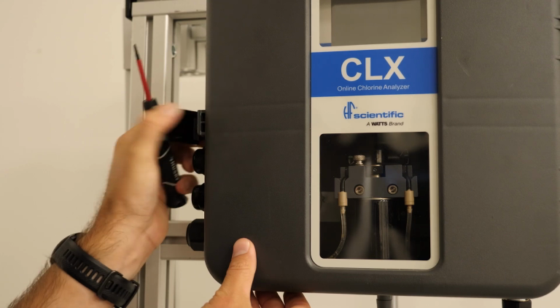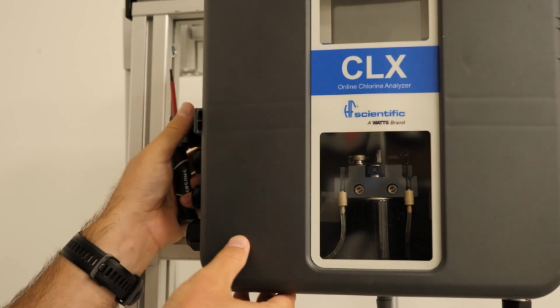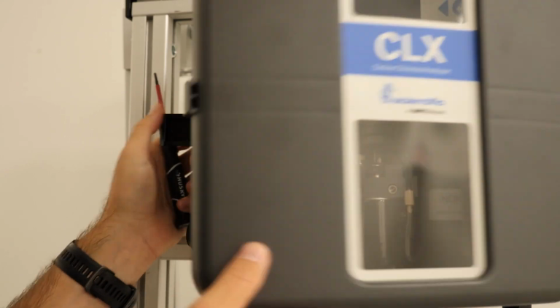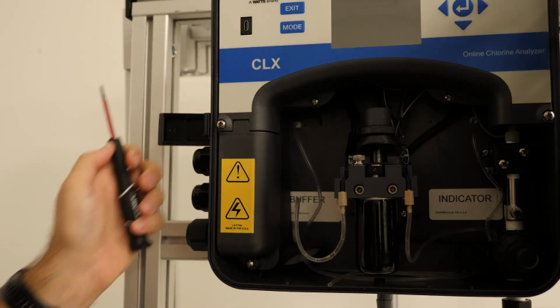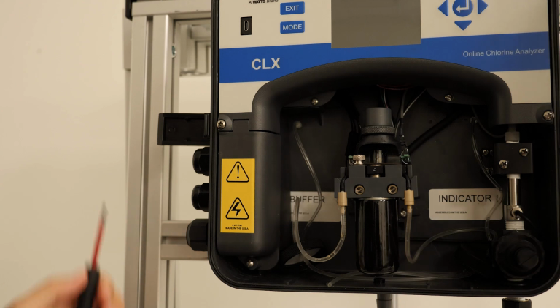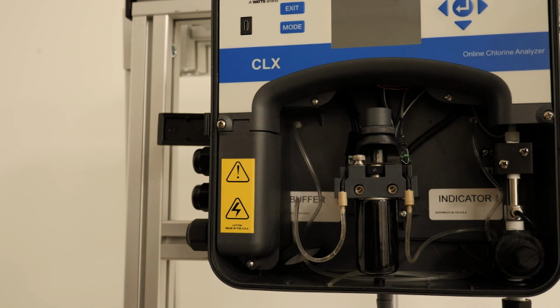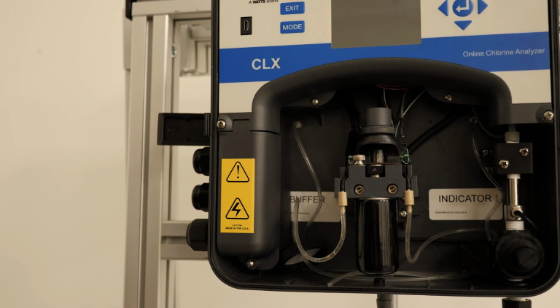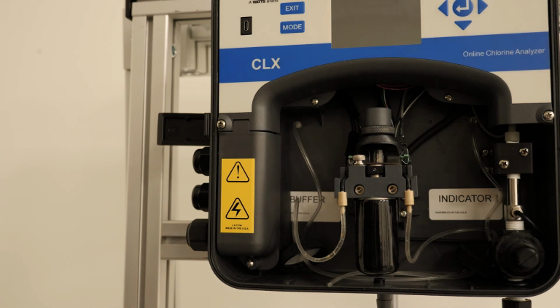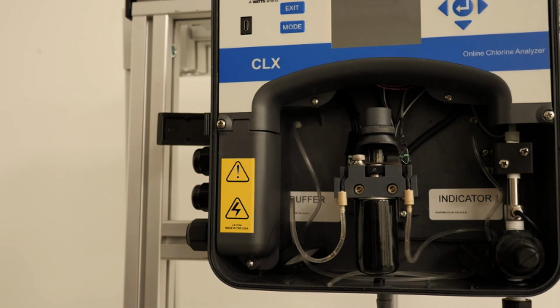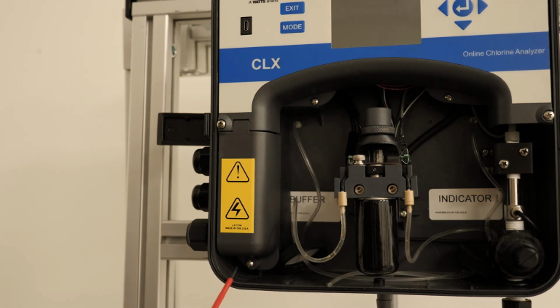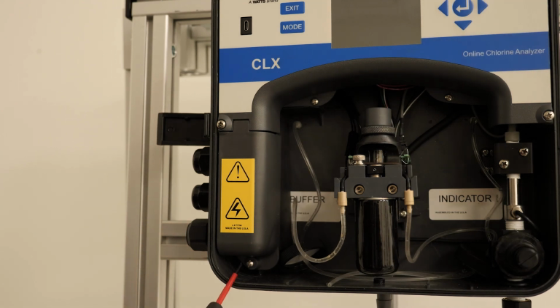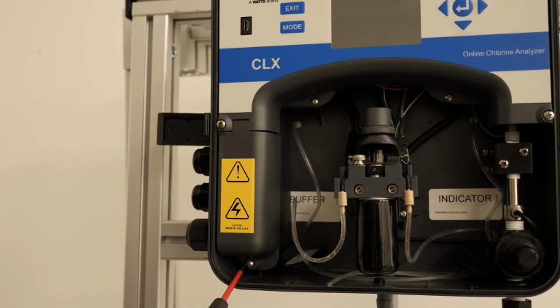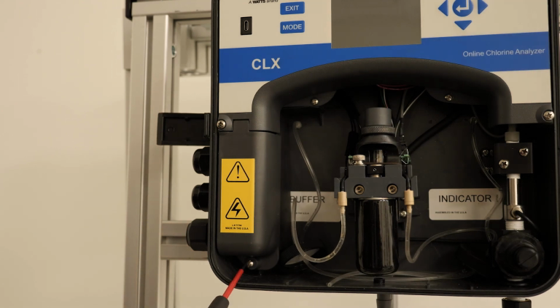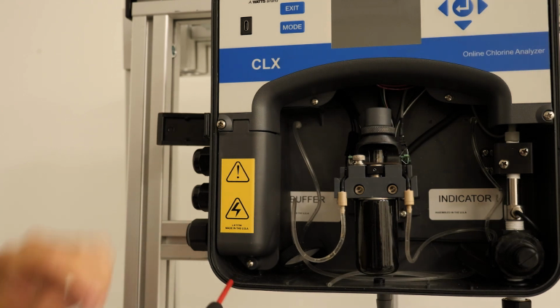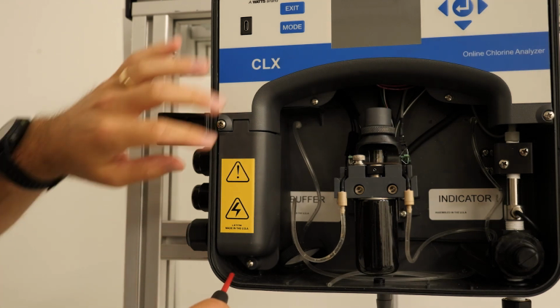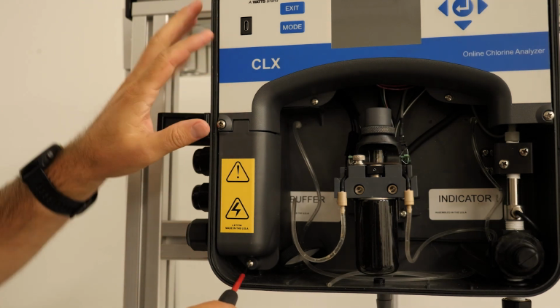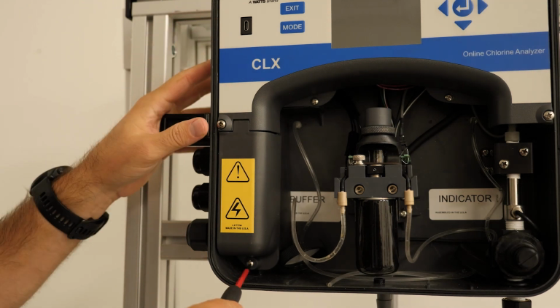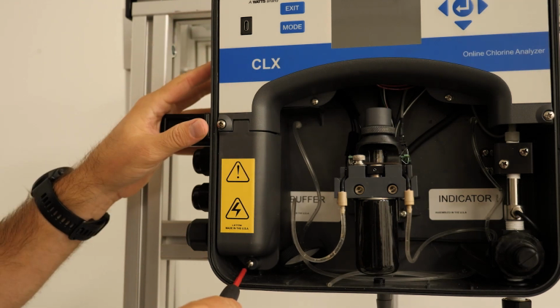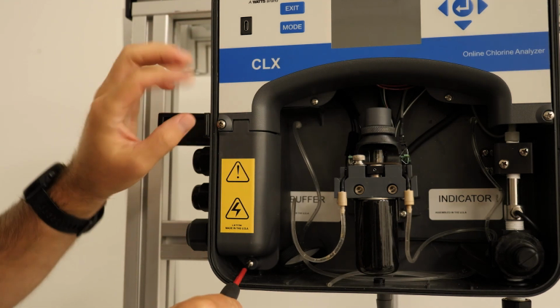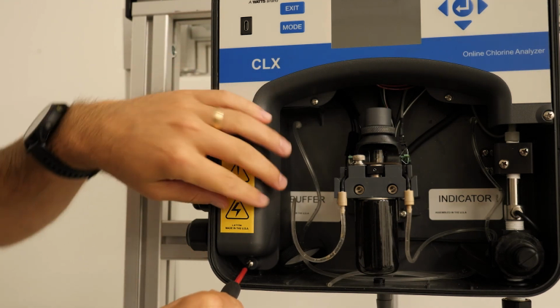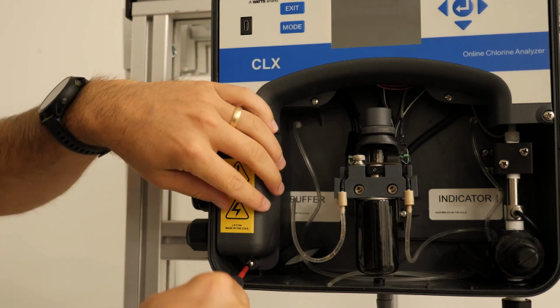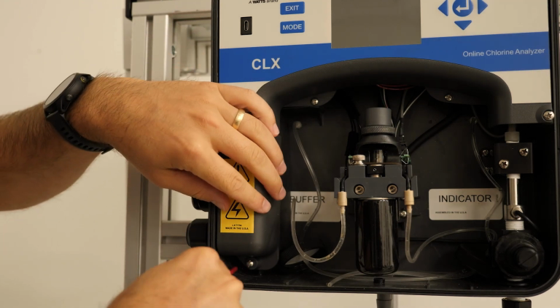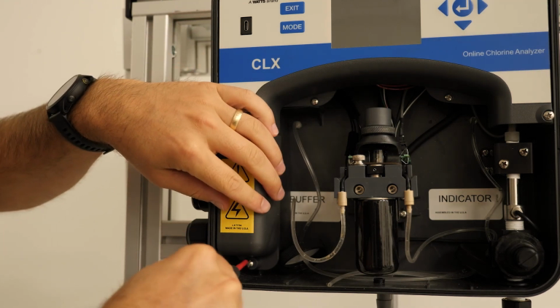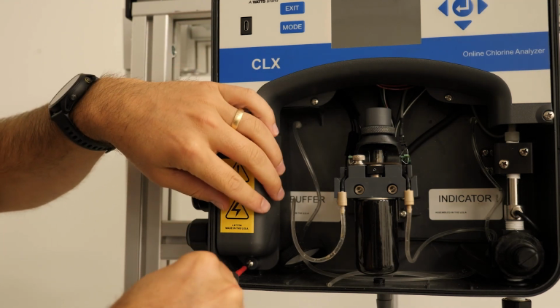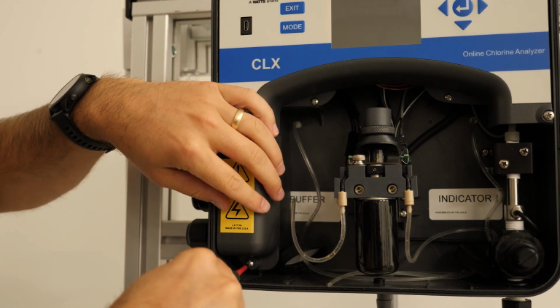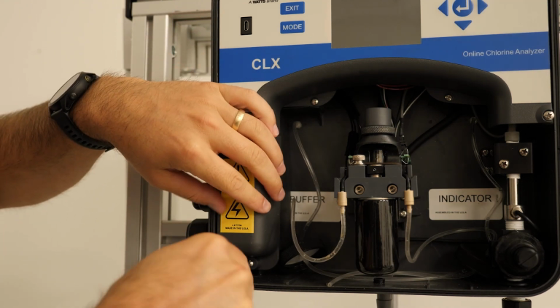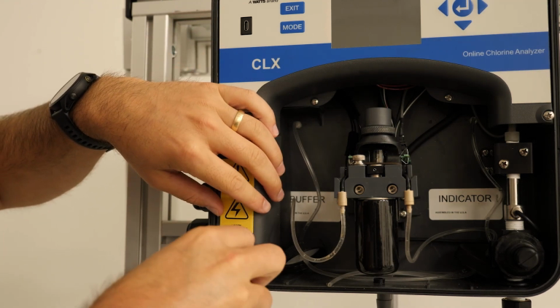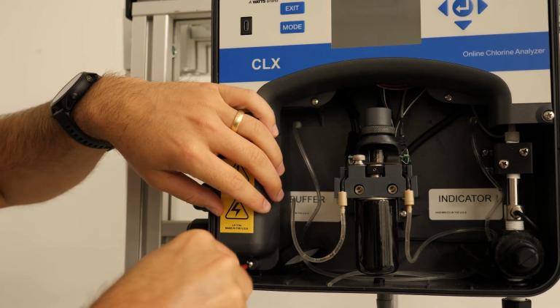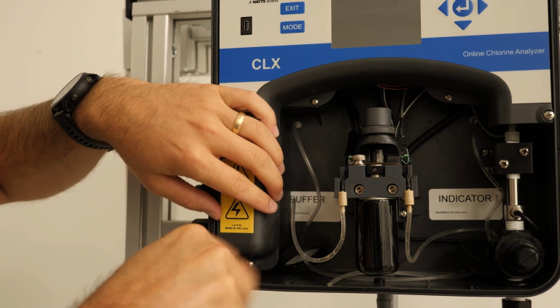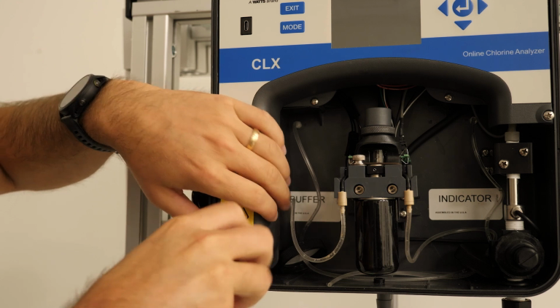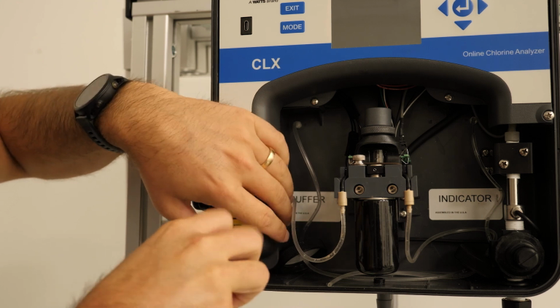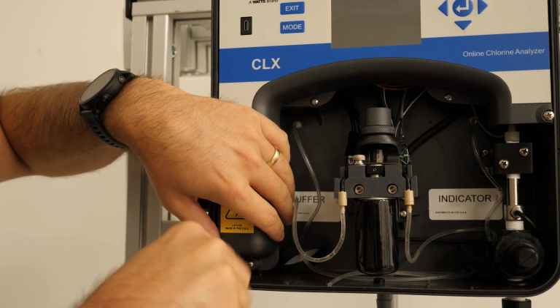Next, we will wire the power side of the analyzer. We will start by removing the plastic cover and finding the green power connection.